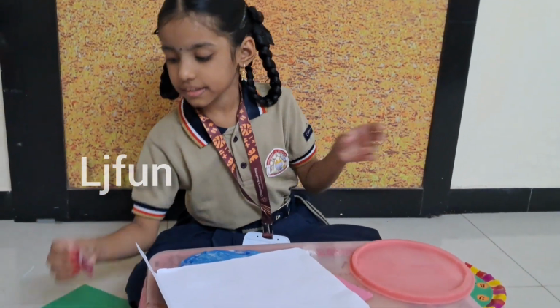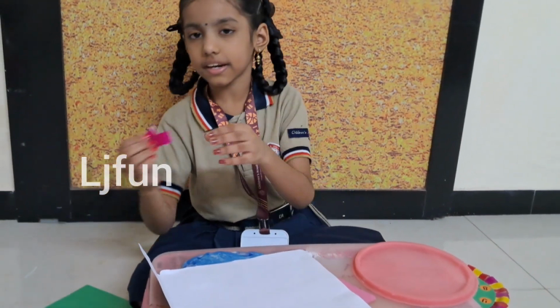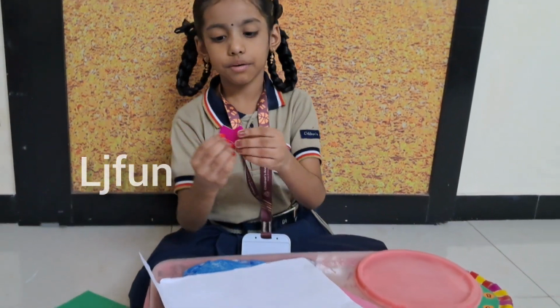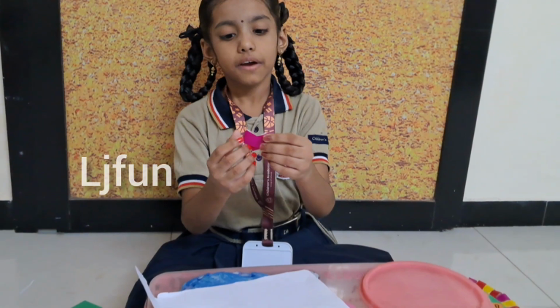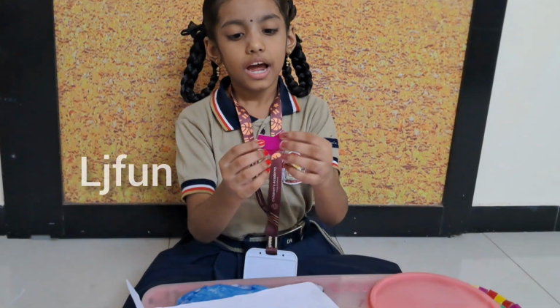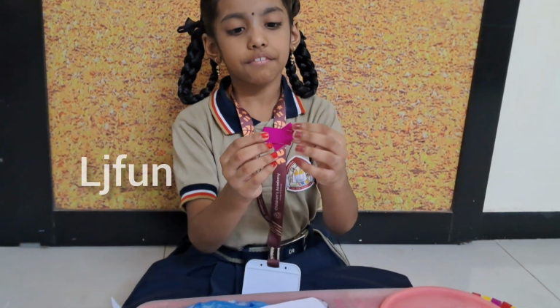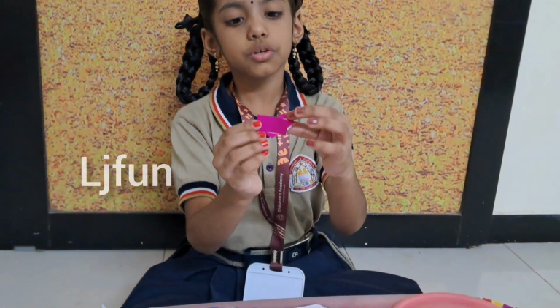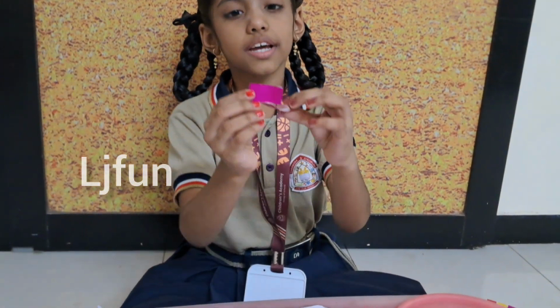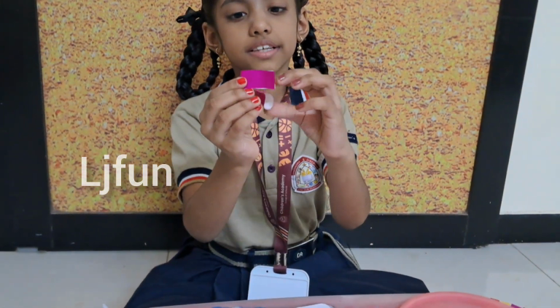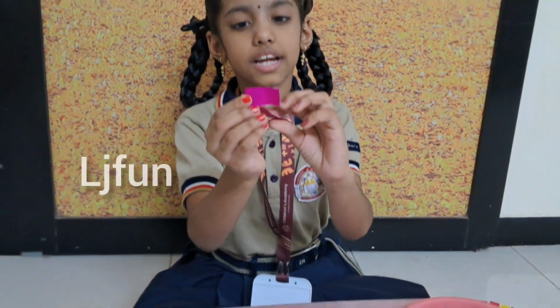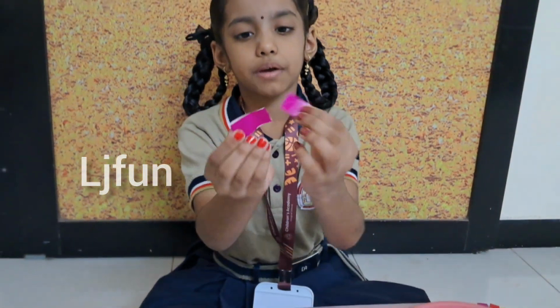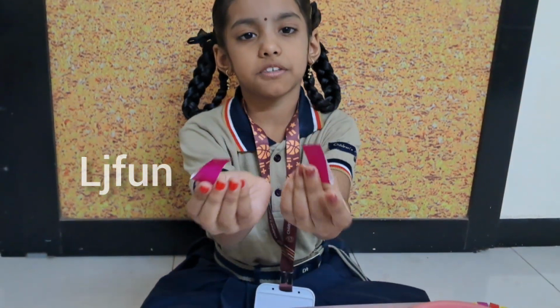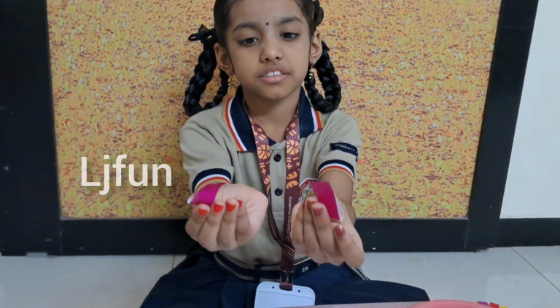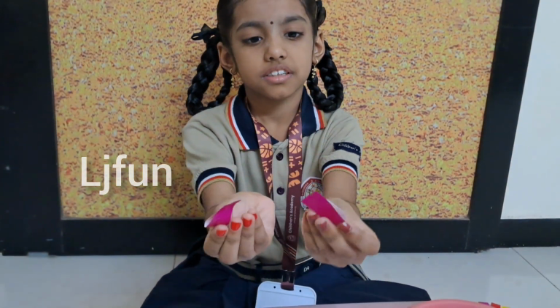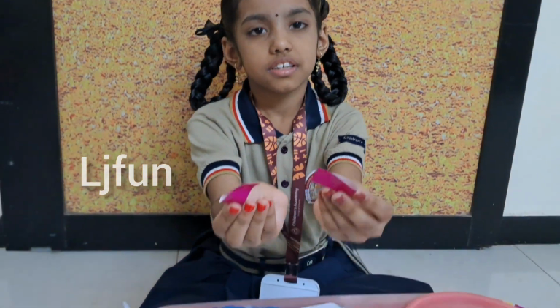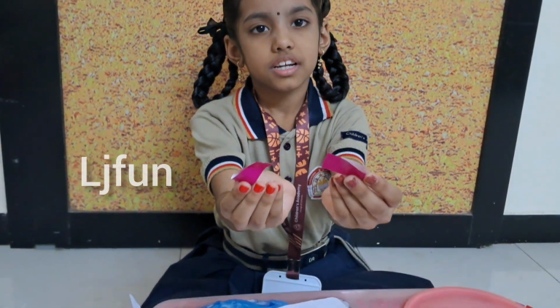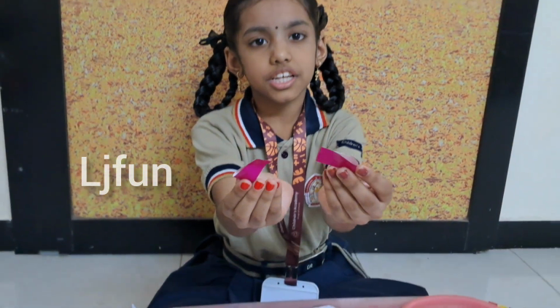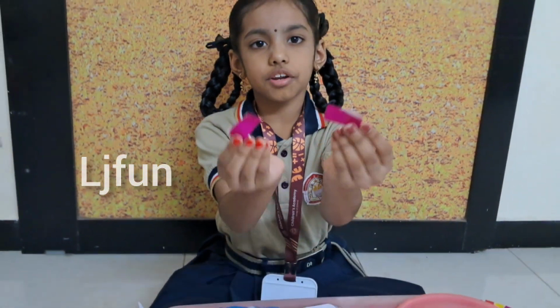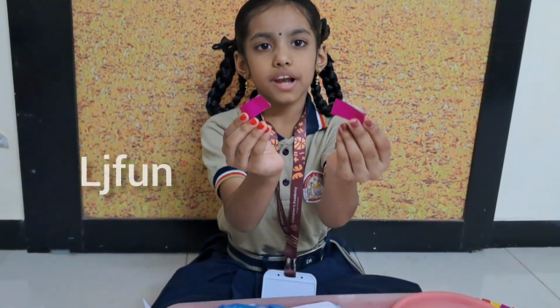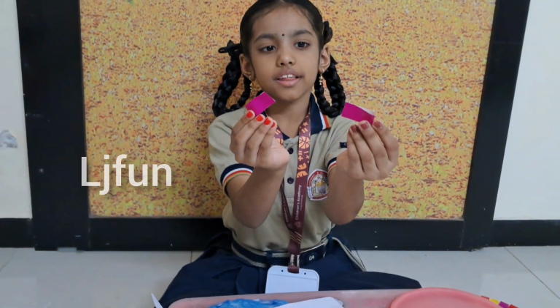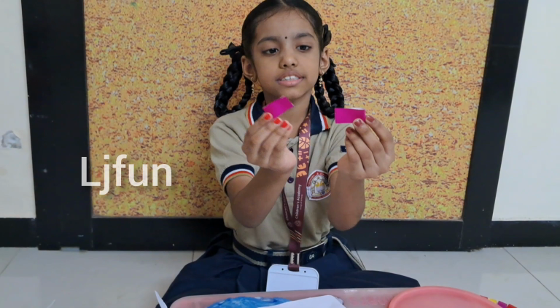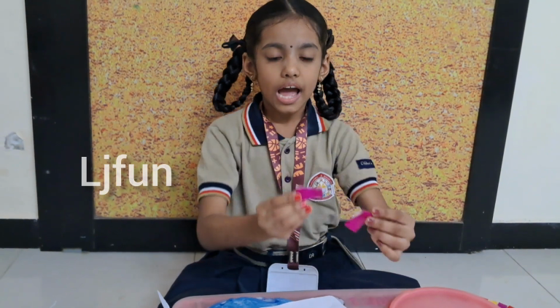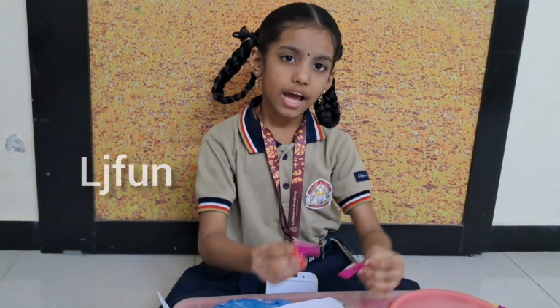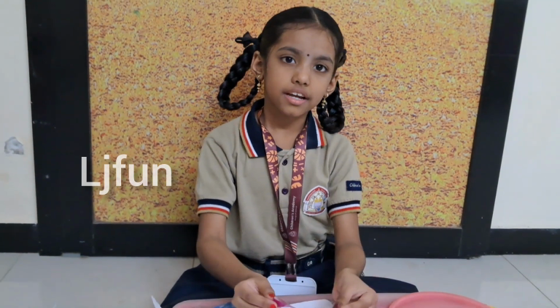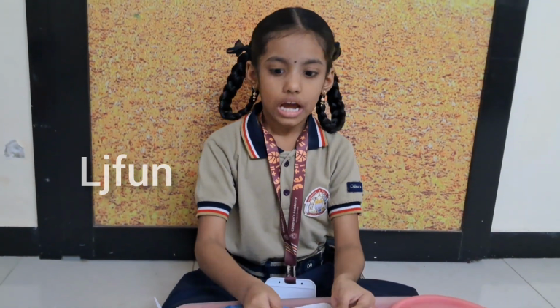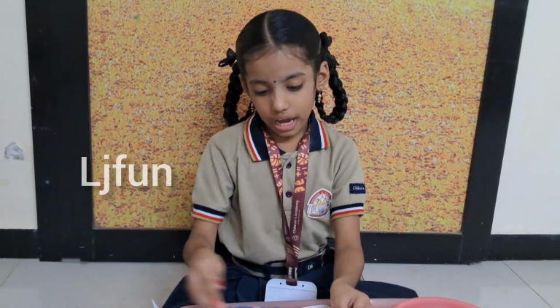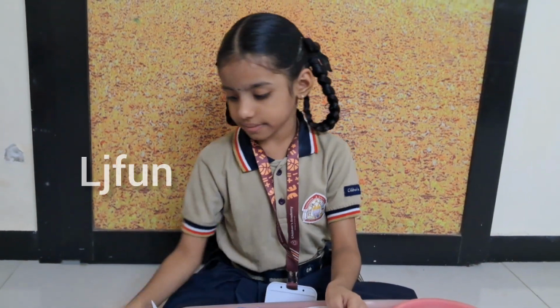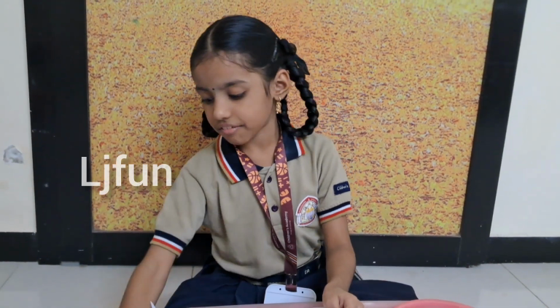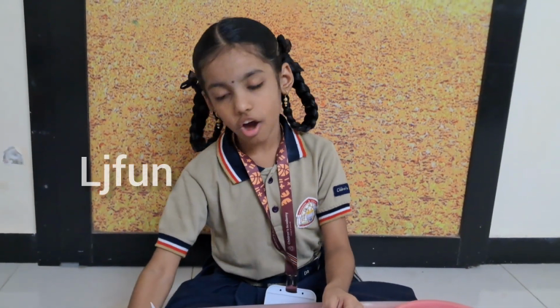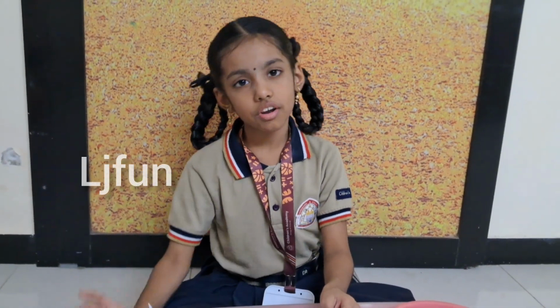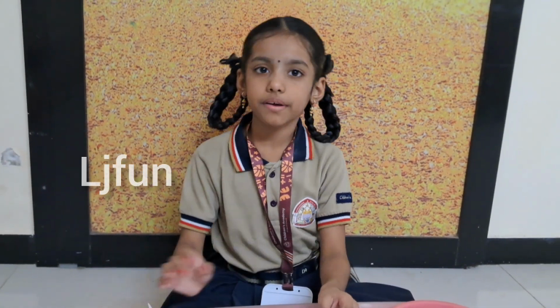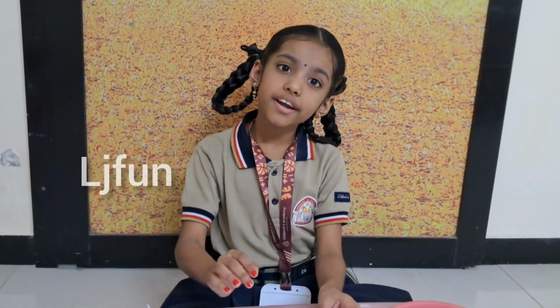Then fold the papers like this. It will be like this, and our clock will be ready.